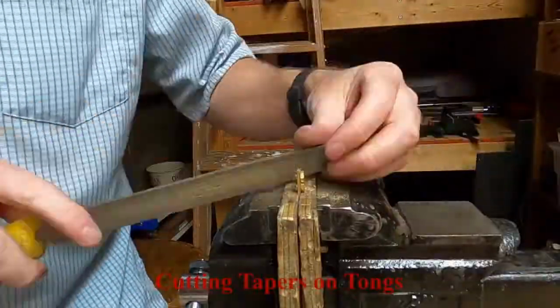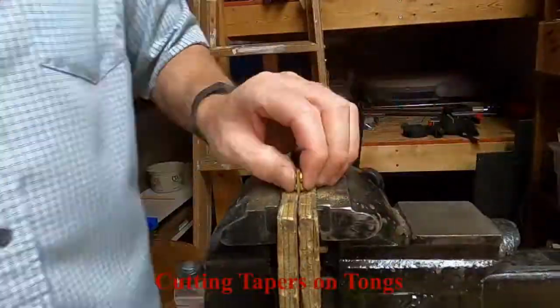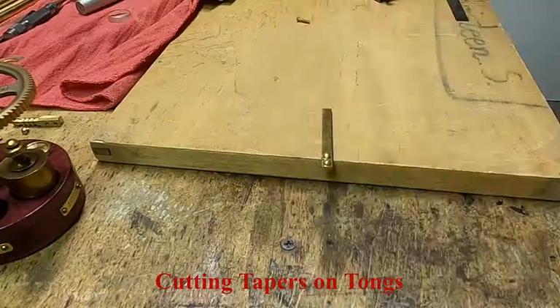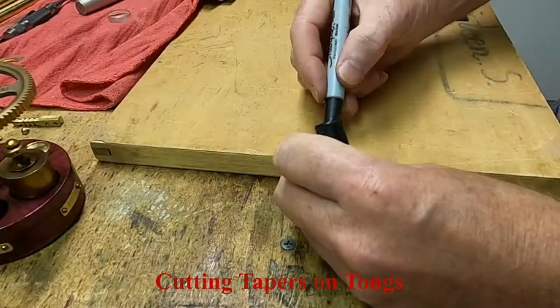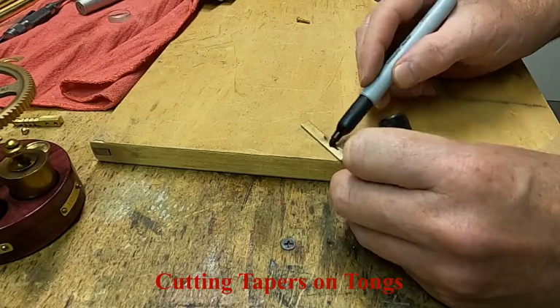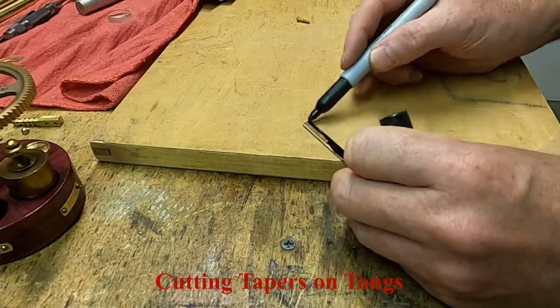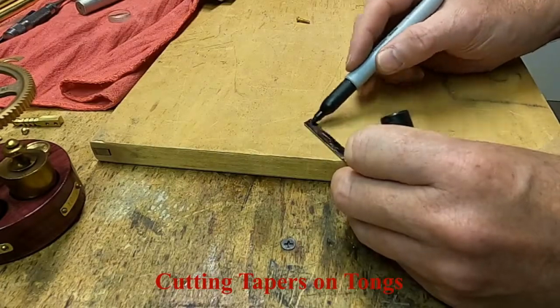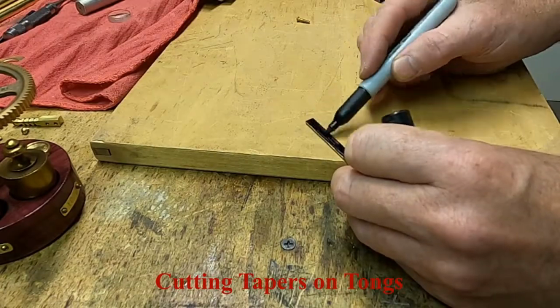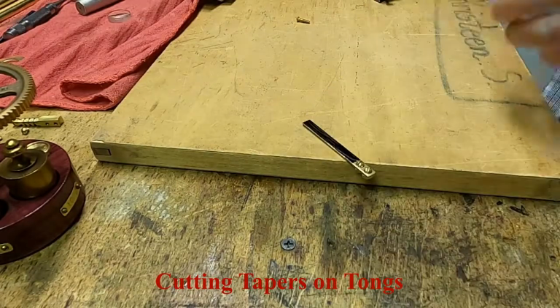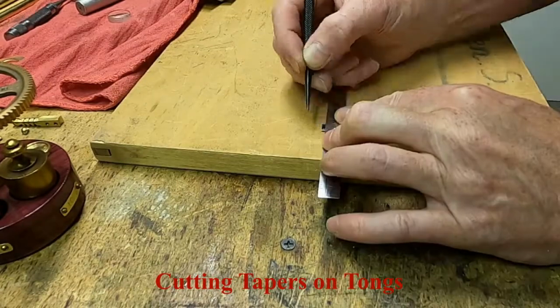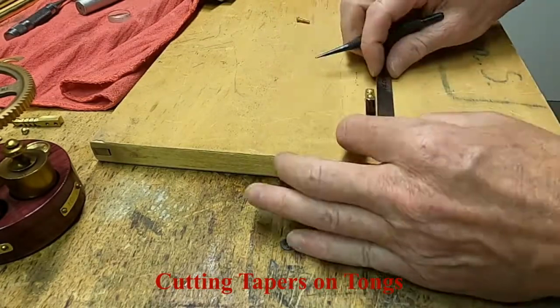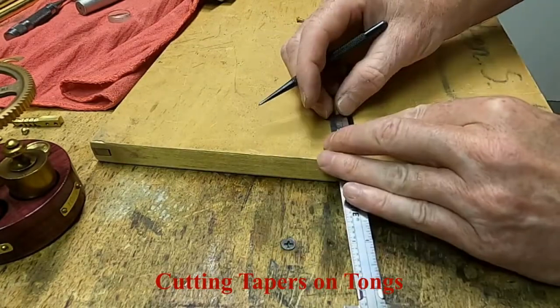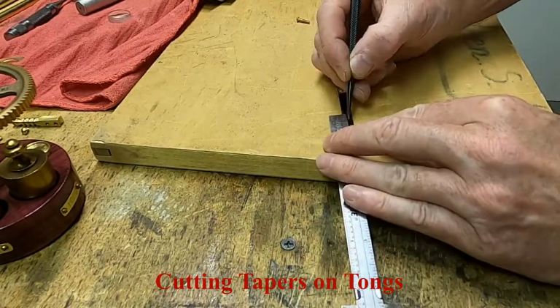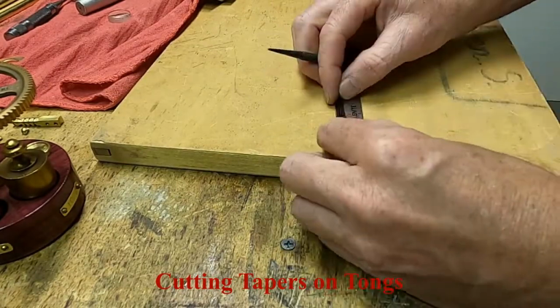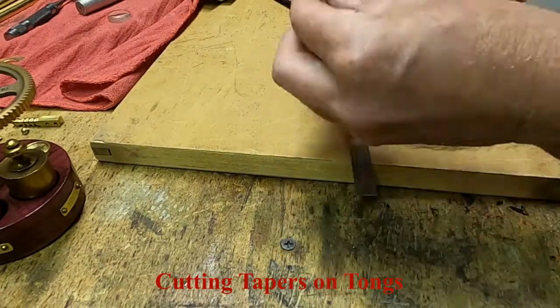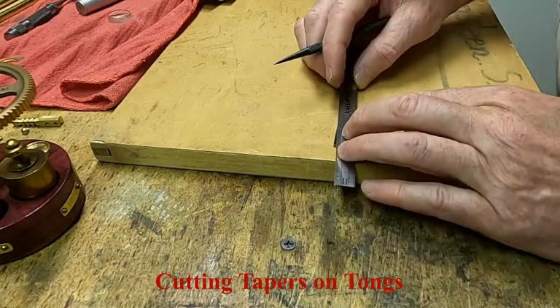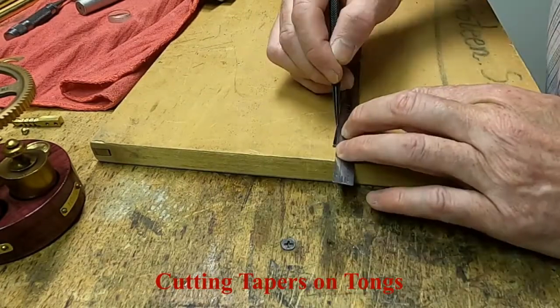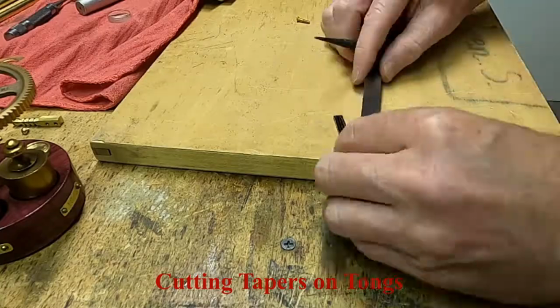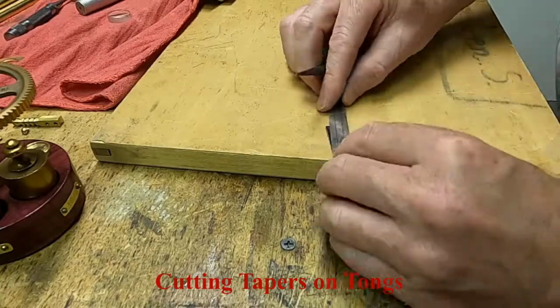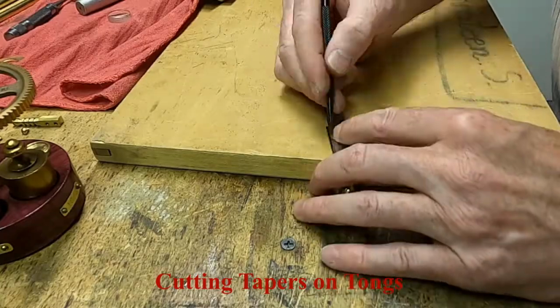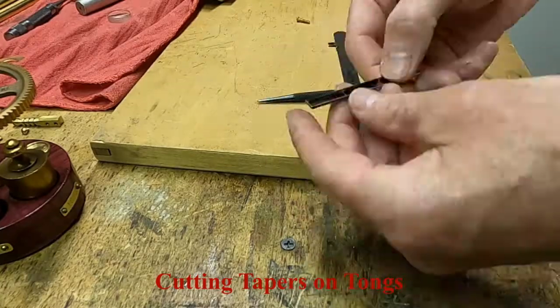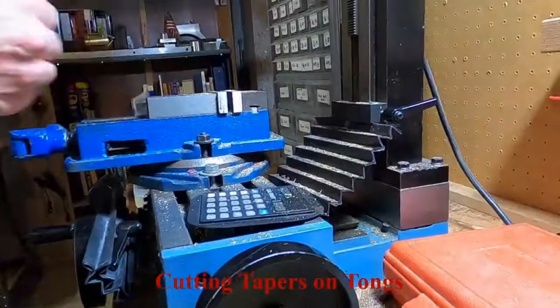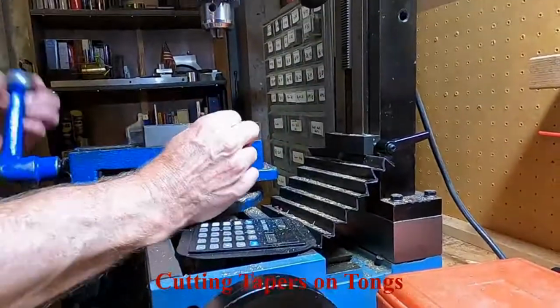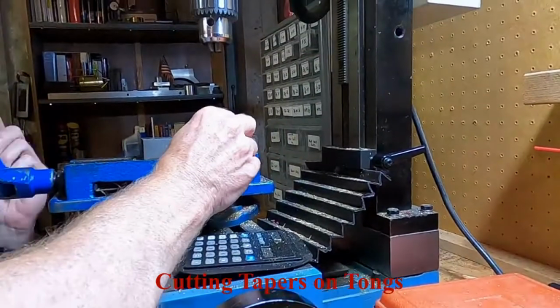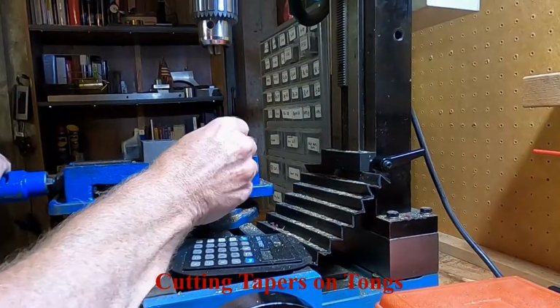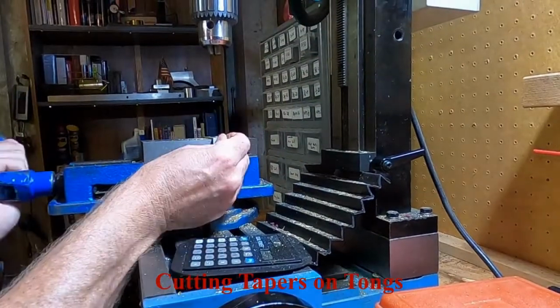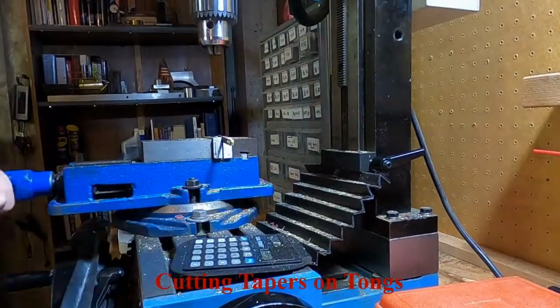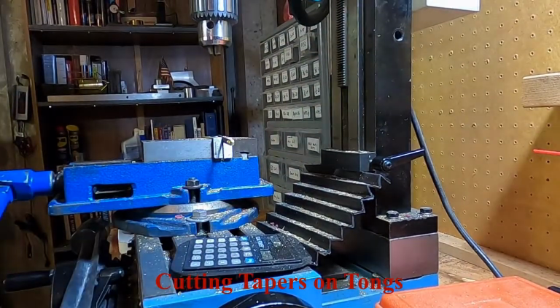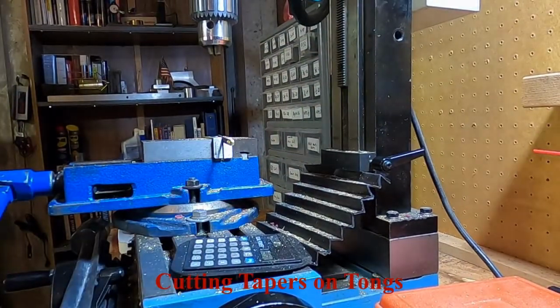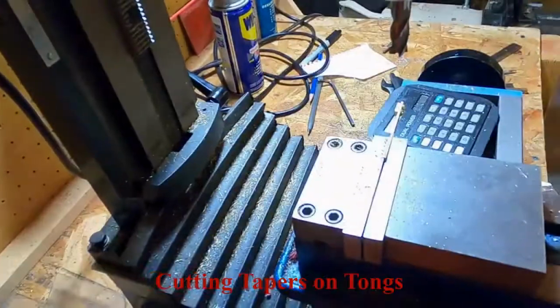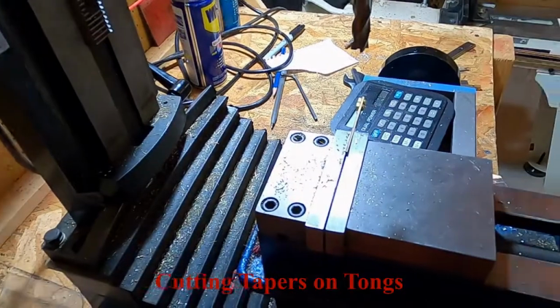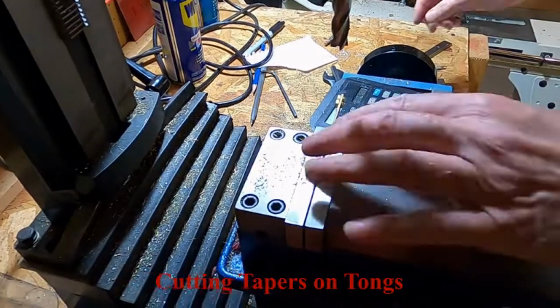The tongs are being marked for cutting the taper. Keeping the two tongs screwed together, the mill was used to cut a taper in the tongs.